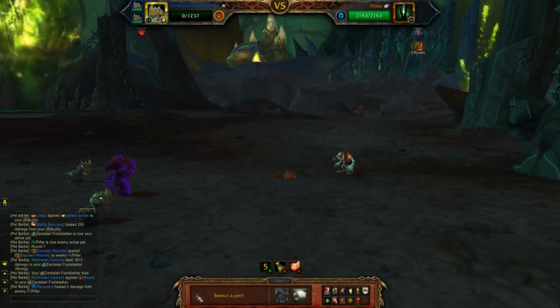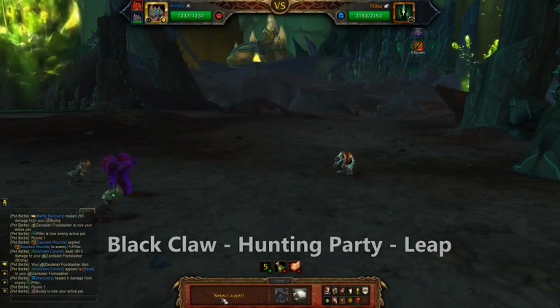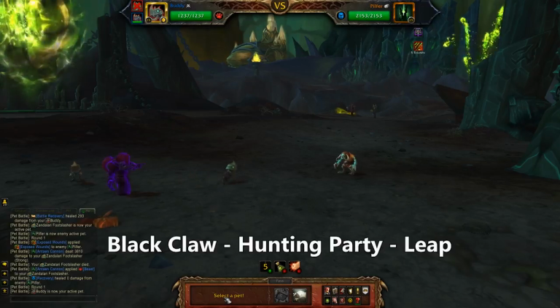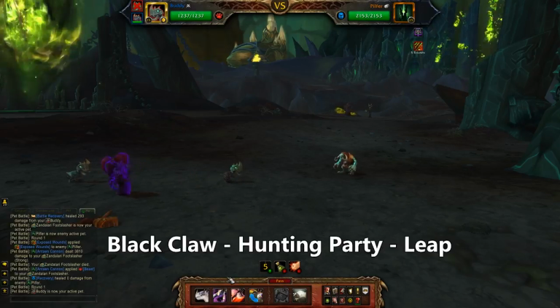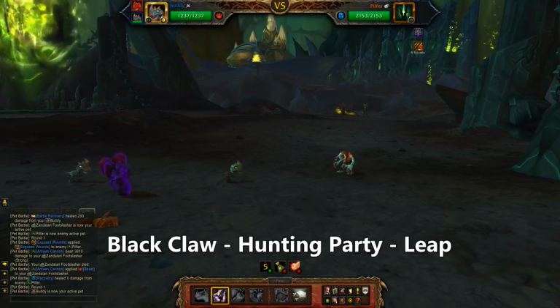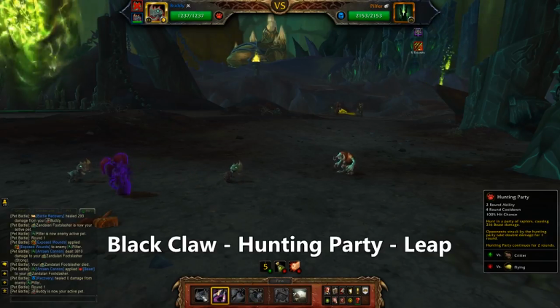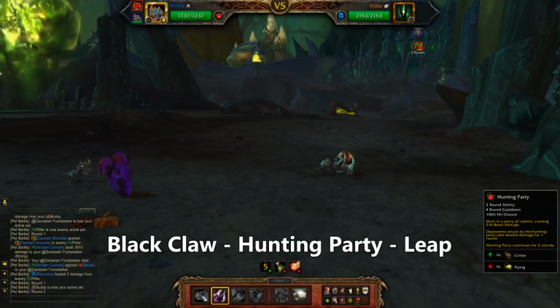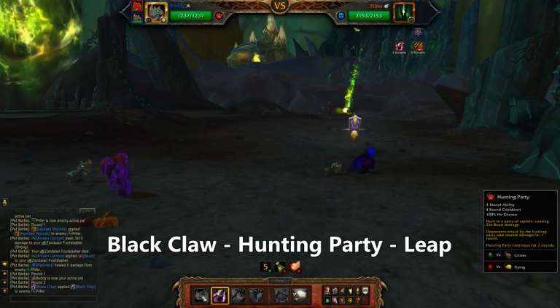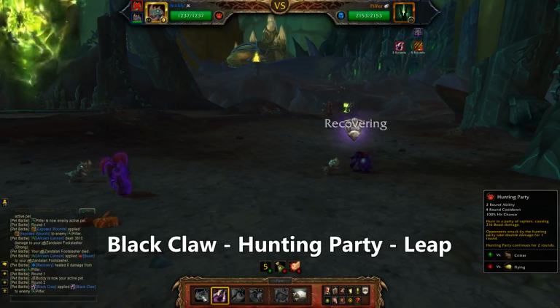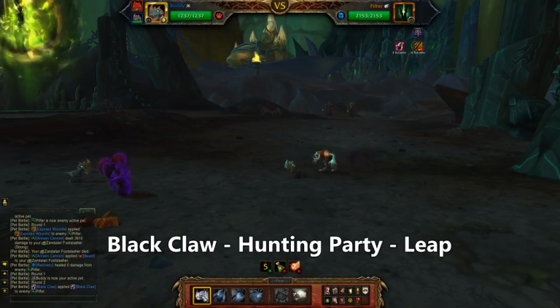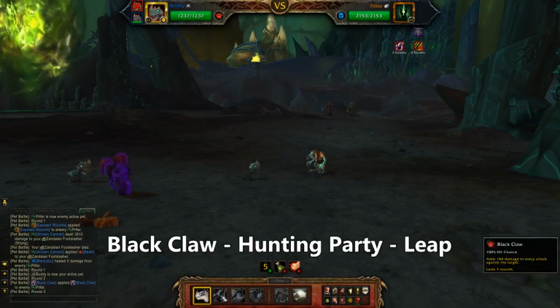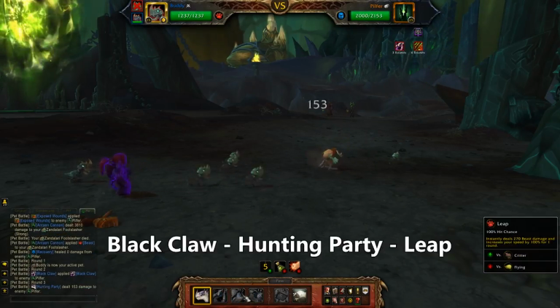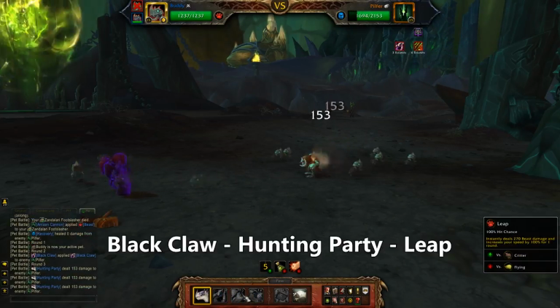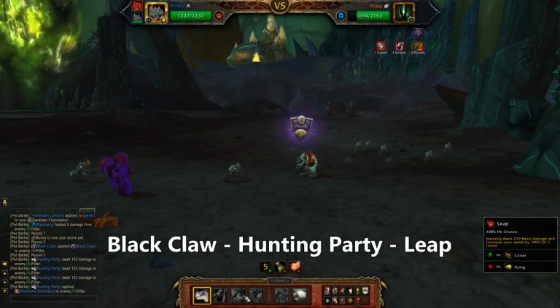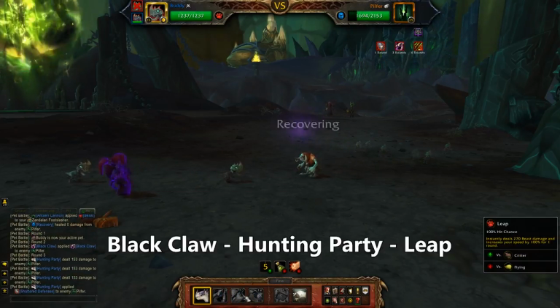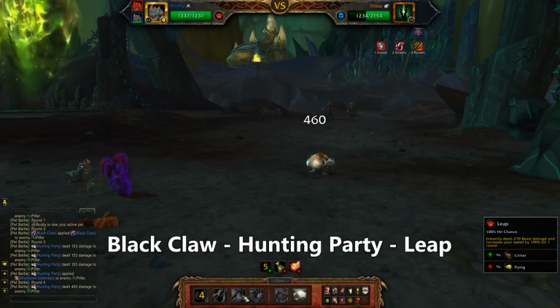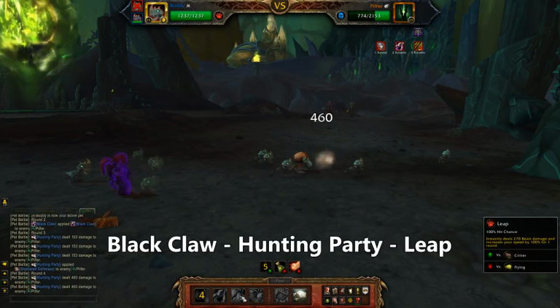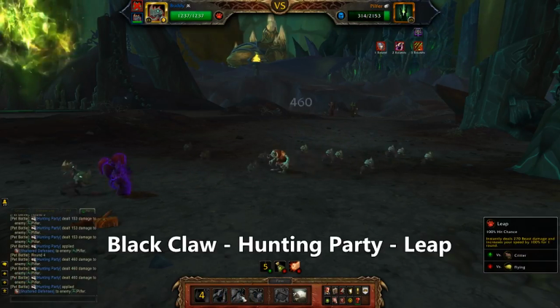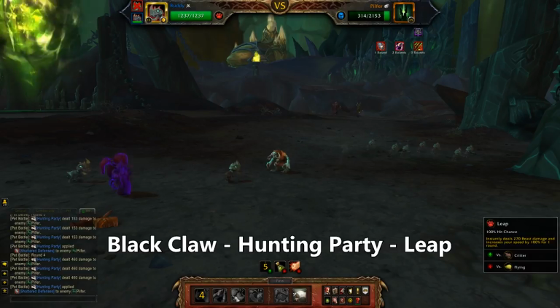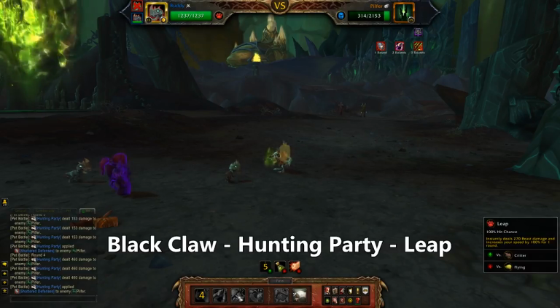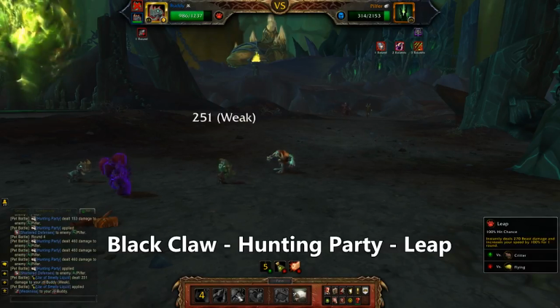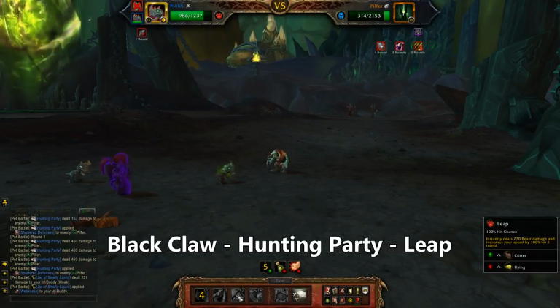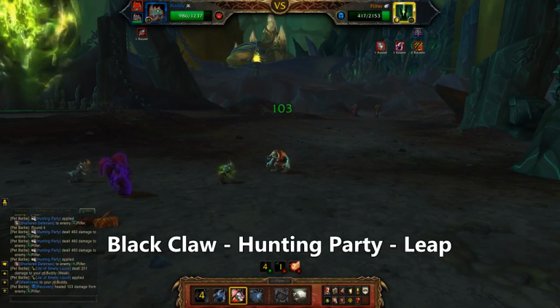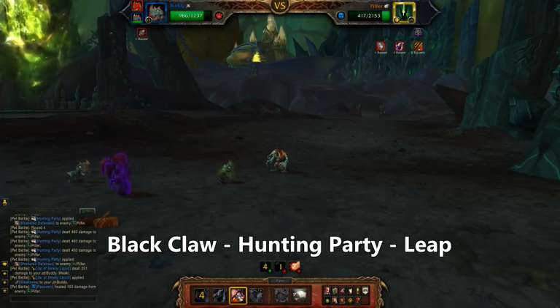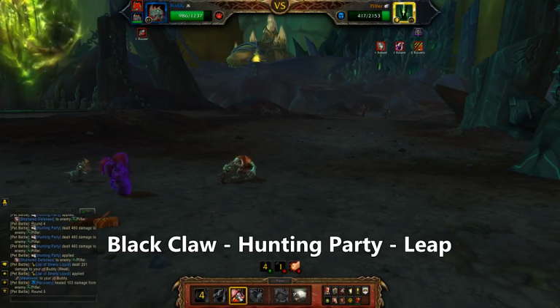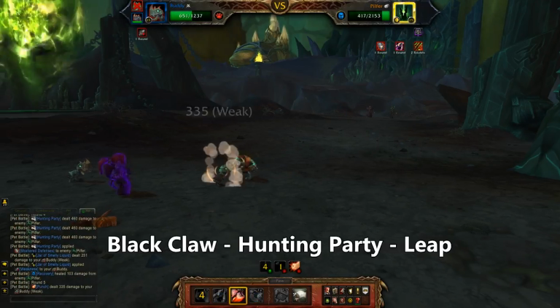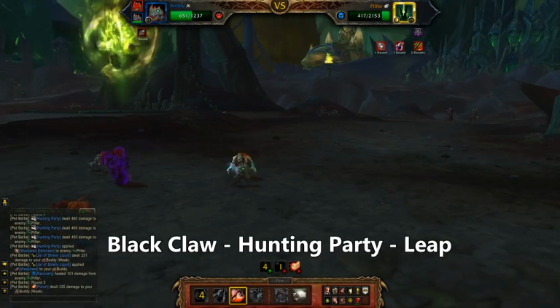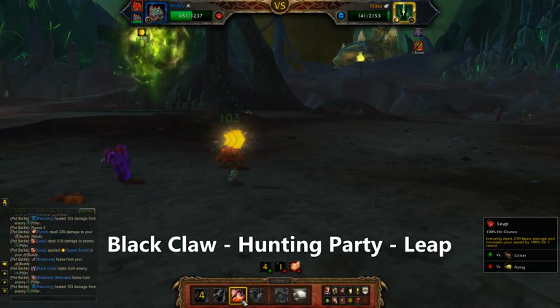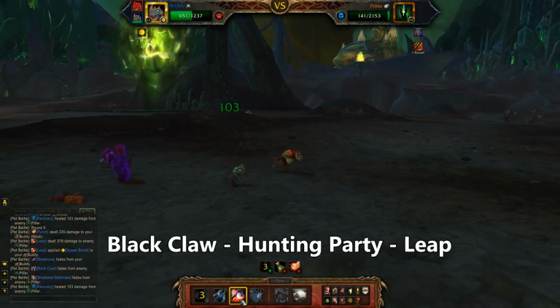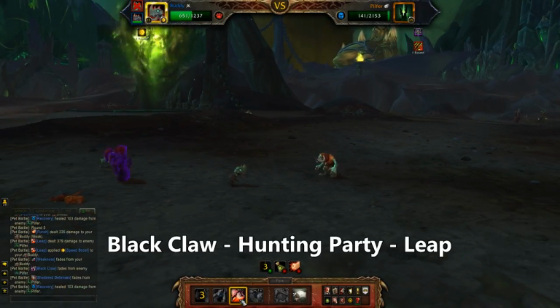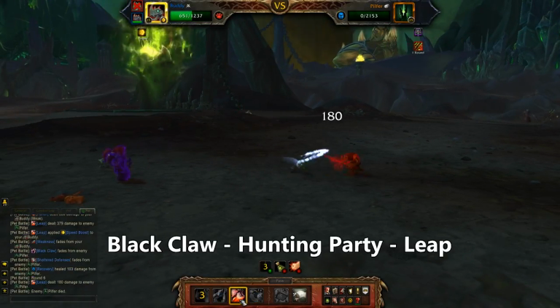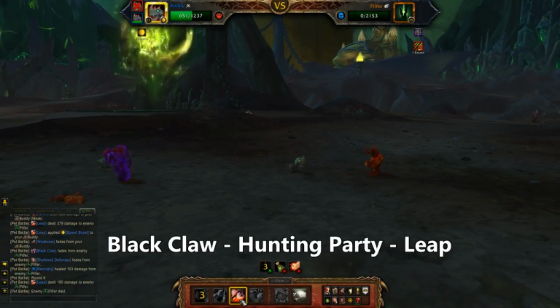Bring in your favourite Zandalari combo render and use Black Claw, then Hunting Party. The first round is only okay, but after that it really kicks into high gear. Problem solved.